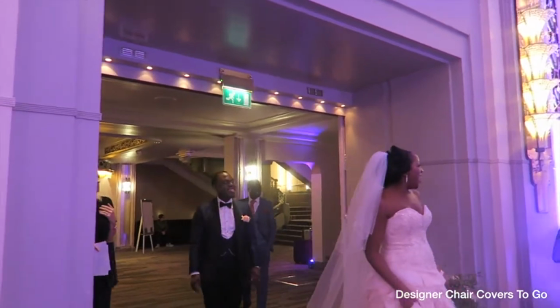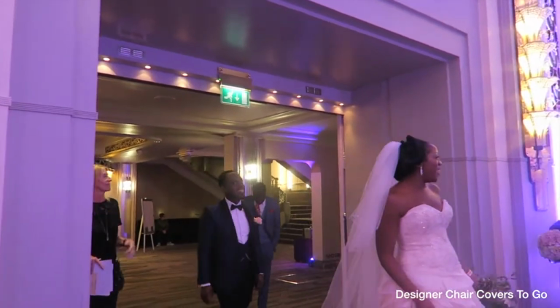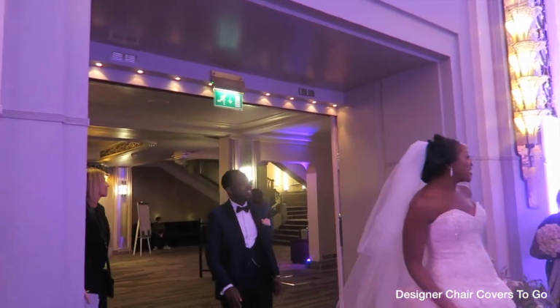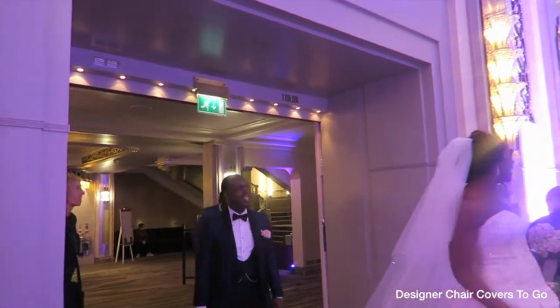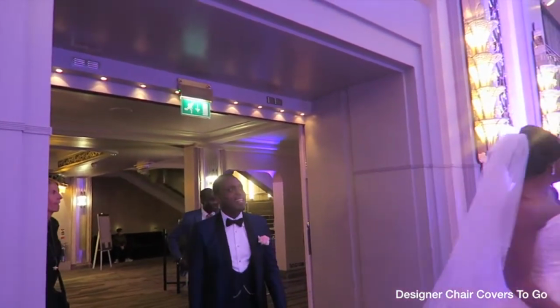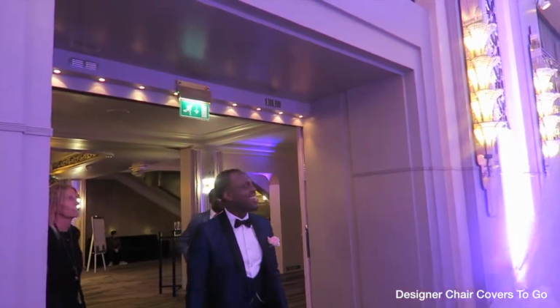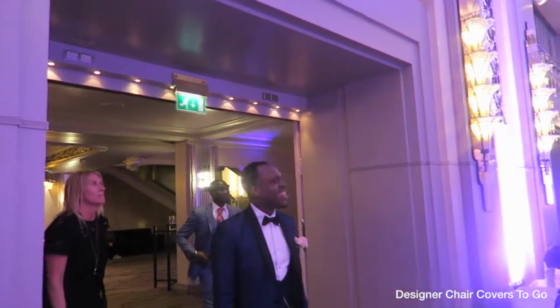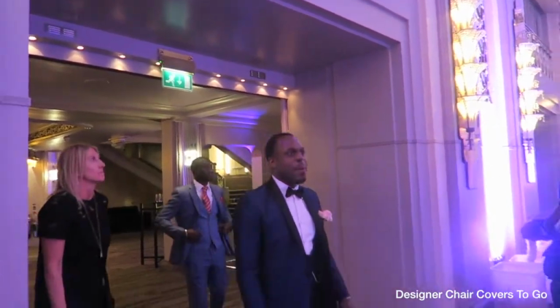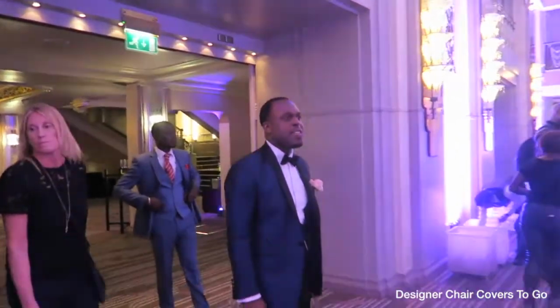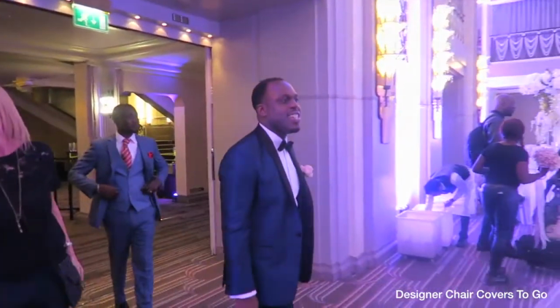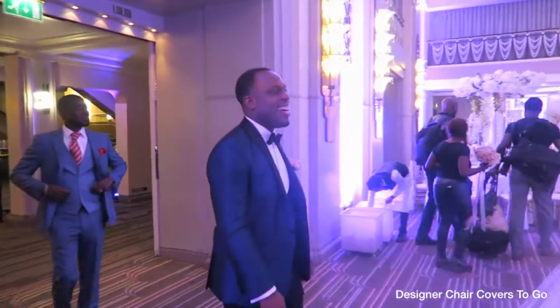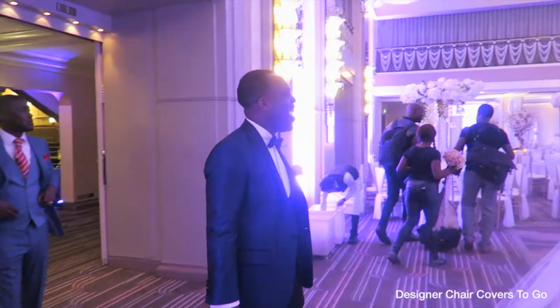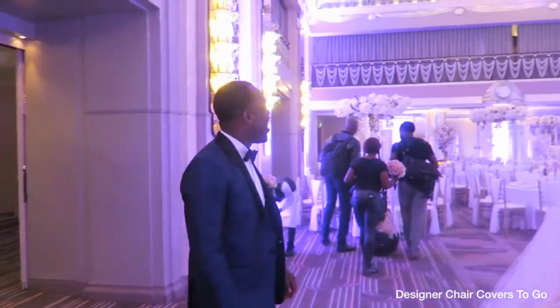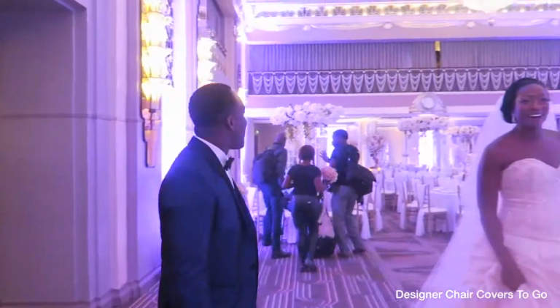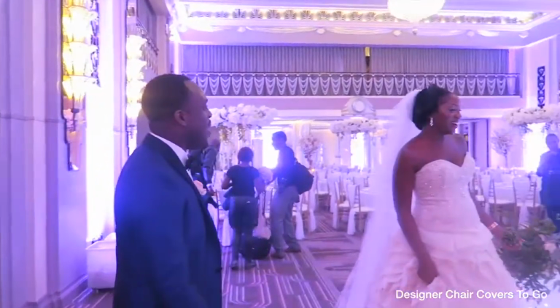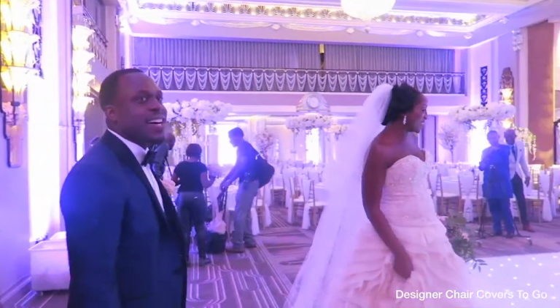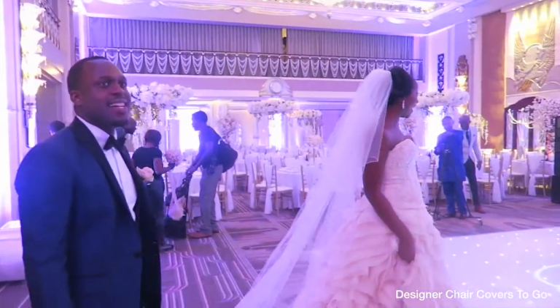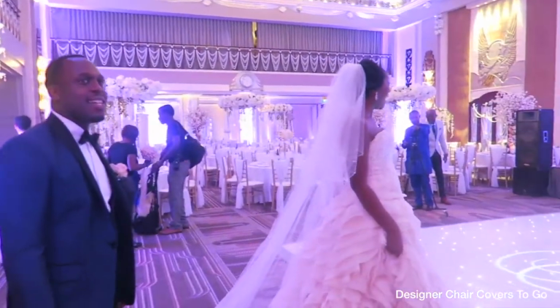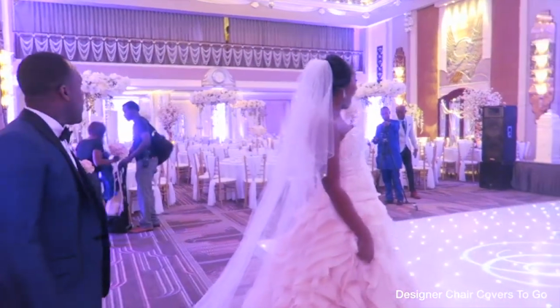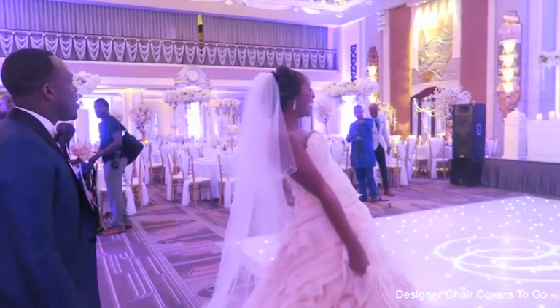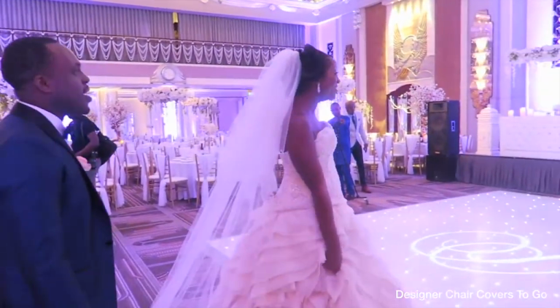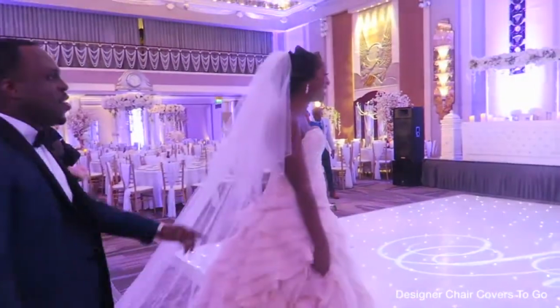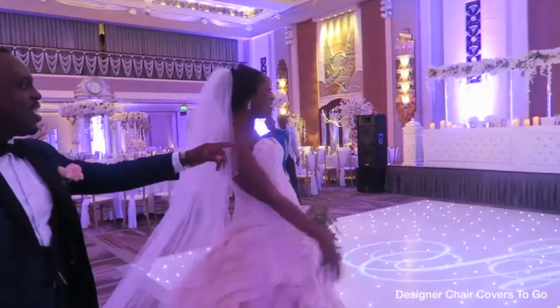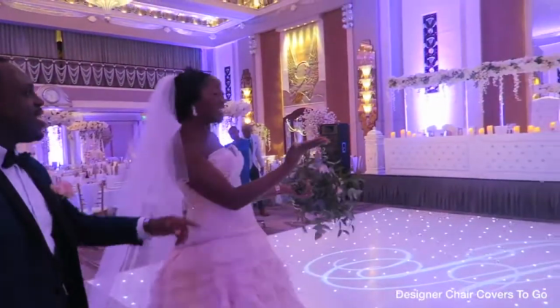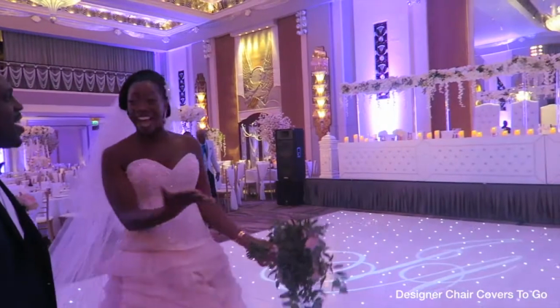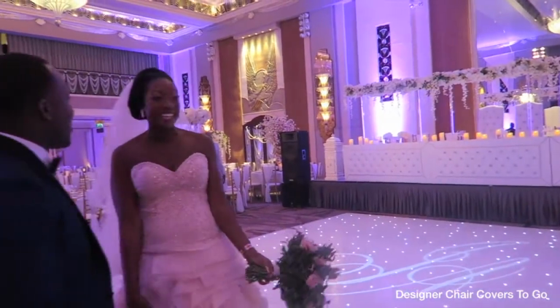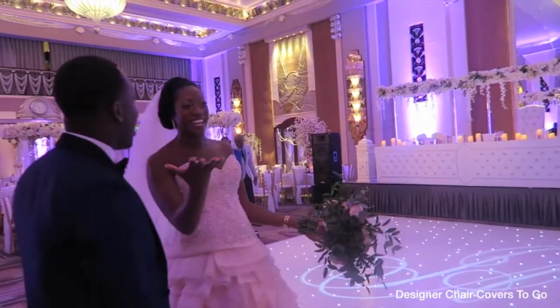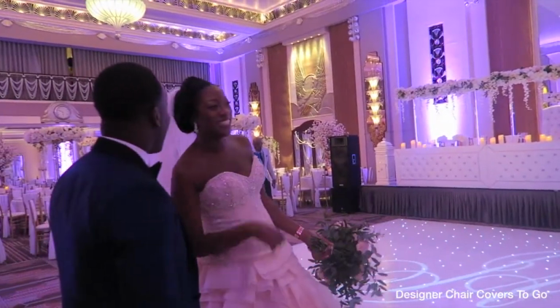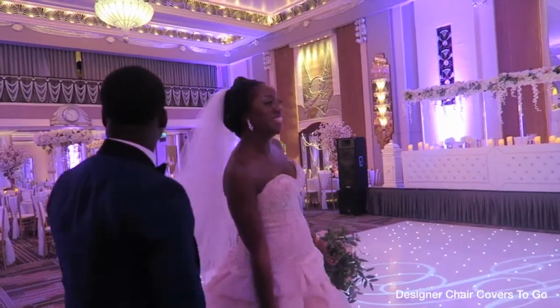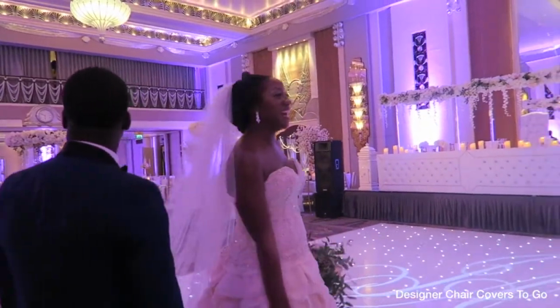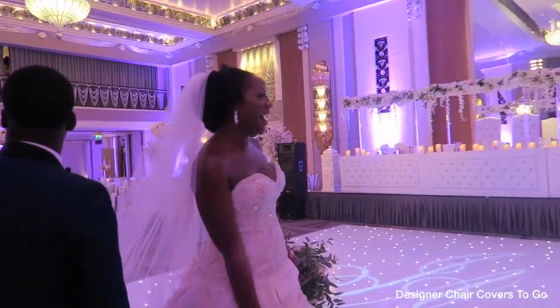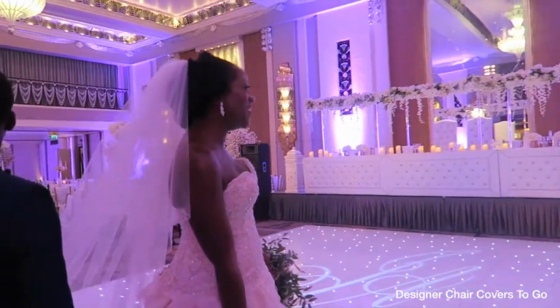As you can see, the end goal was achieved — she was very happy, and he was also very happy with the final result. It really is a wow when you come into the room; a lot of the guests were really impressed. This is what you get when you come to Designer Chair Covers to Go.